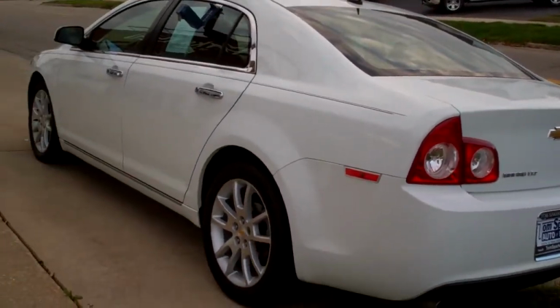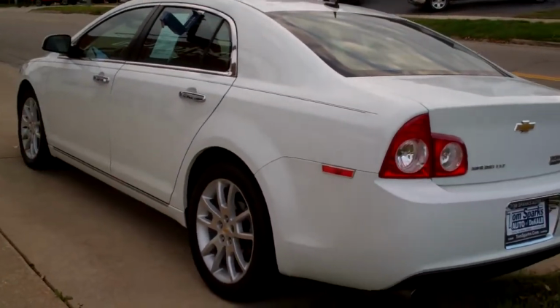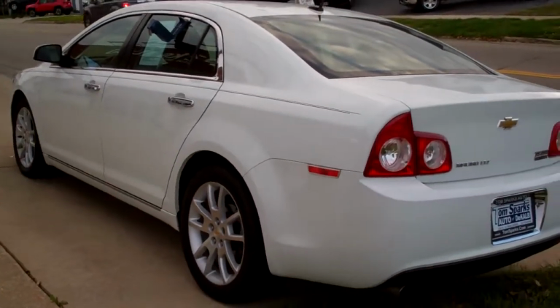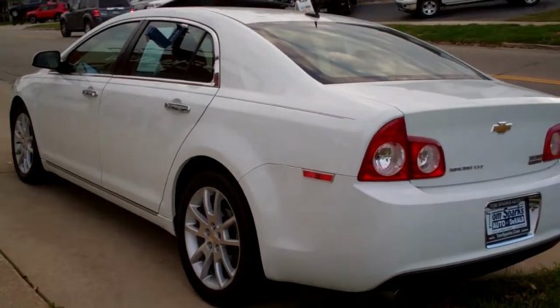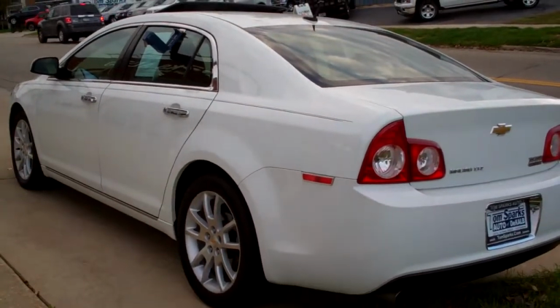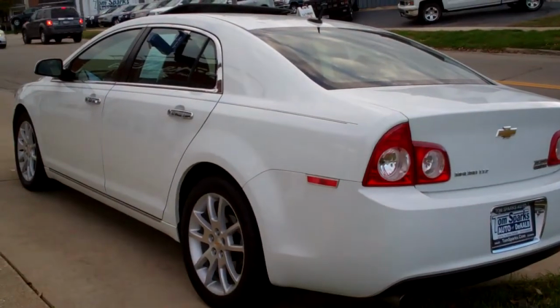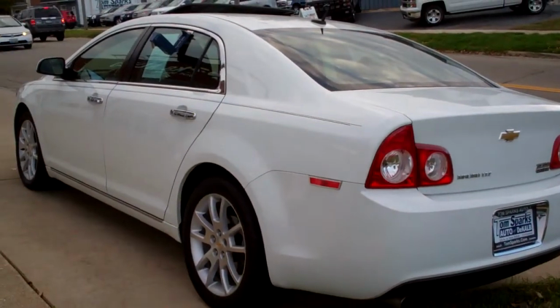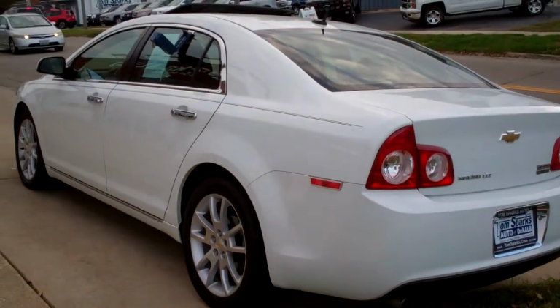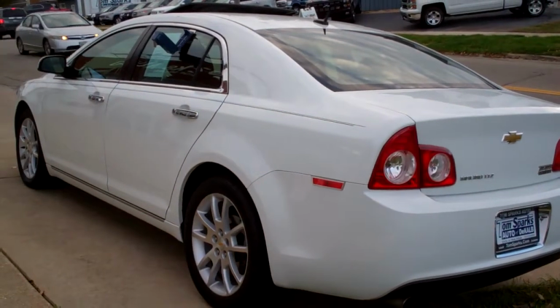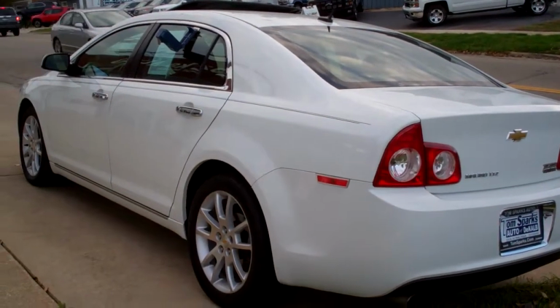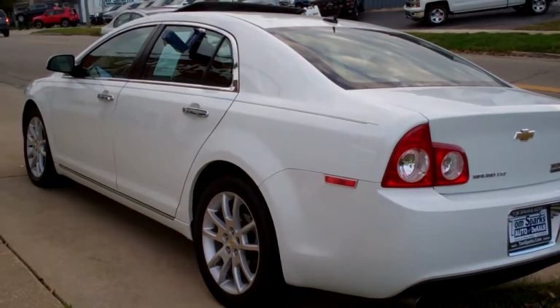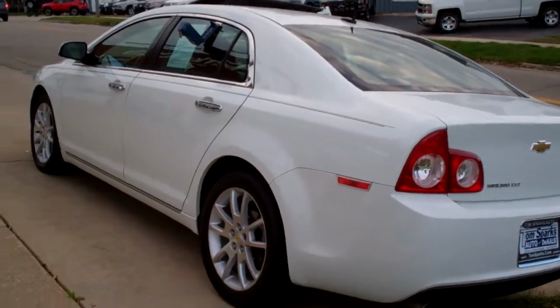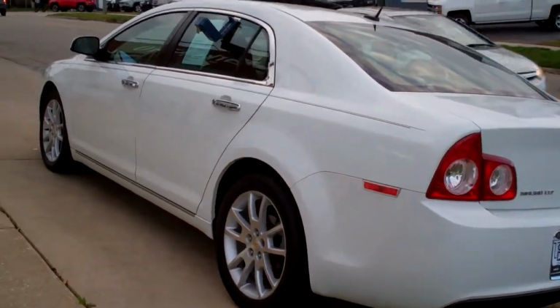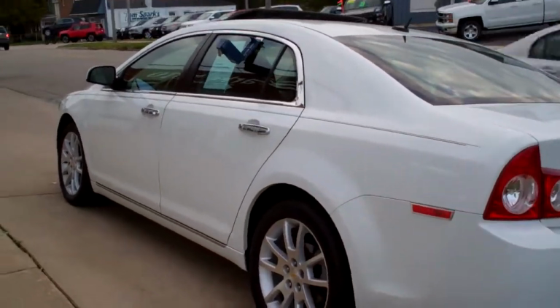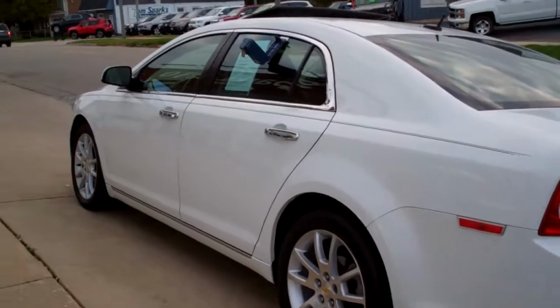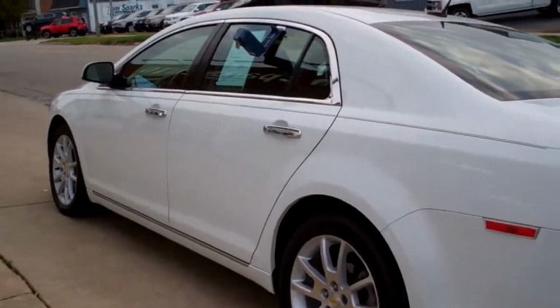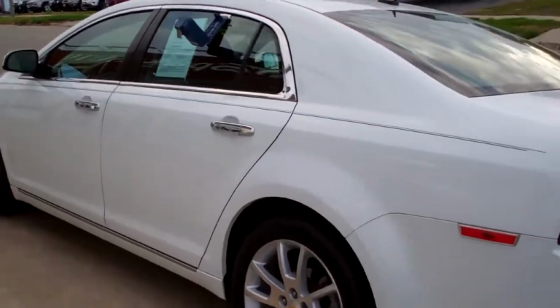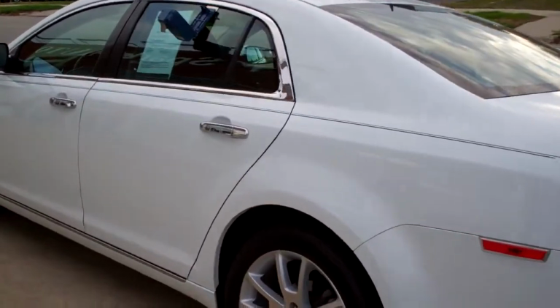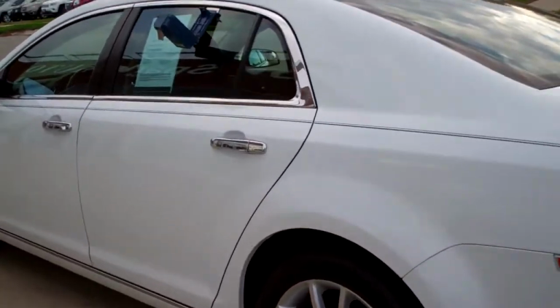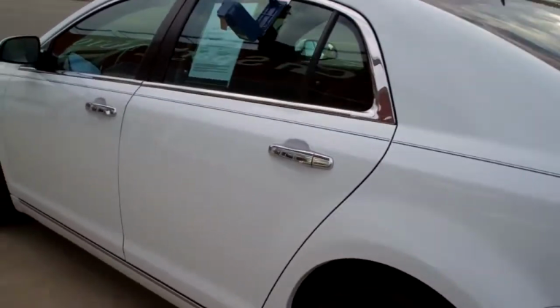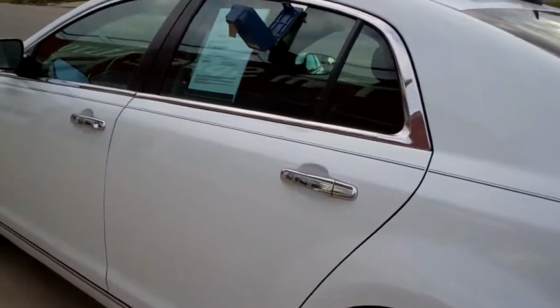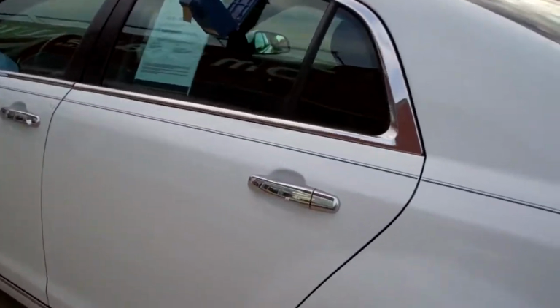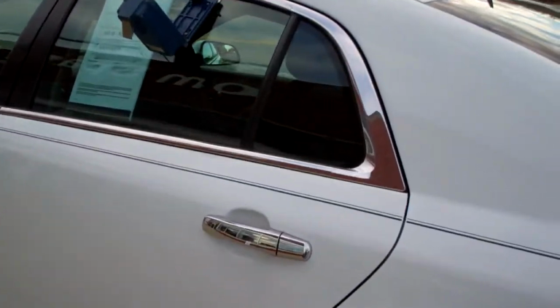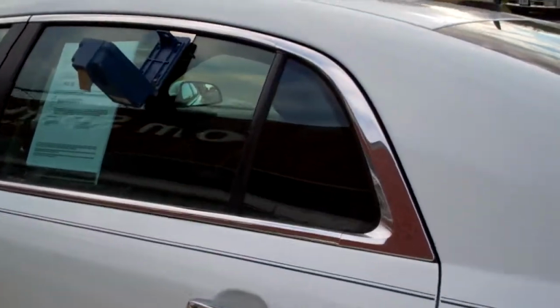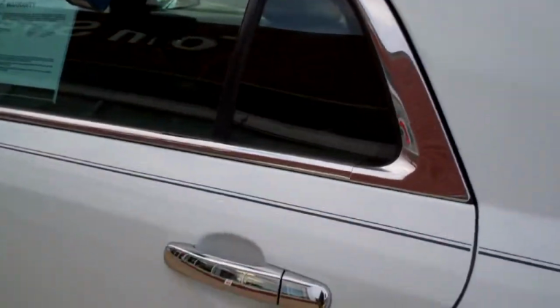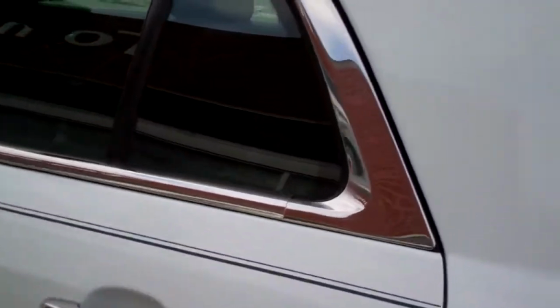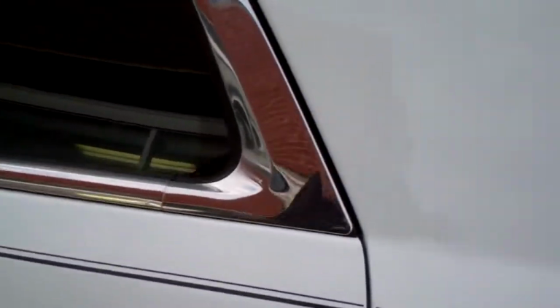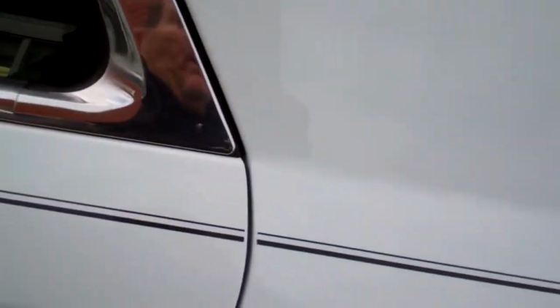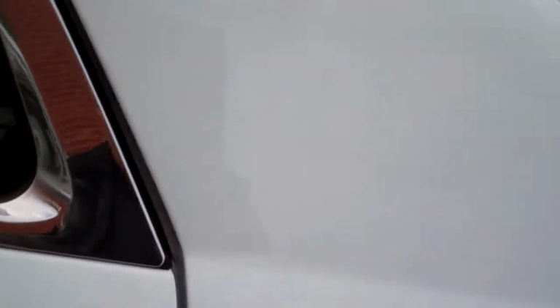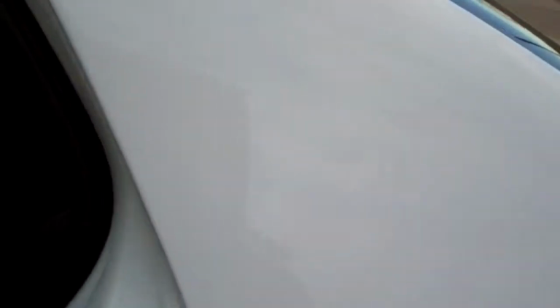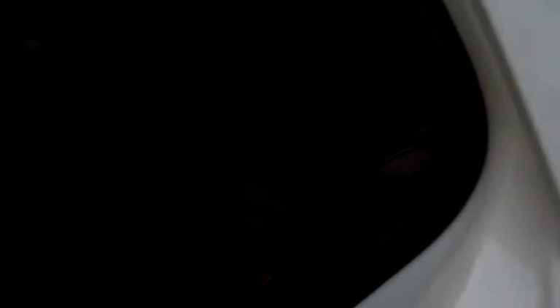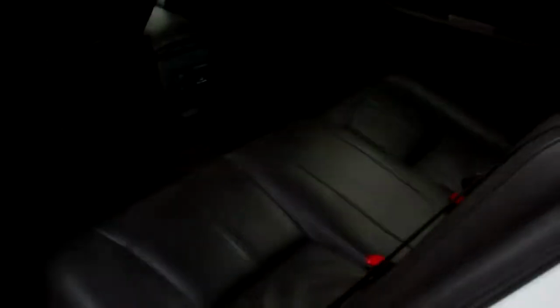Front wheel drive, four cylinder, clean auto check, local trade-in, and we originally sold it to the customers so it's been well maintained.